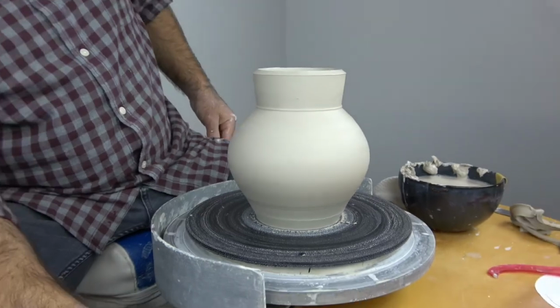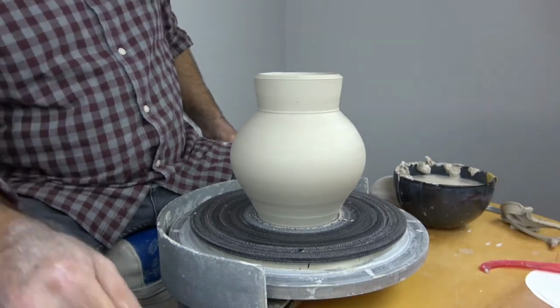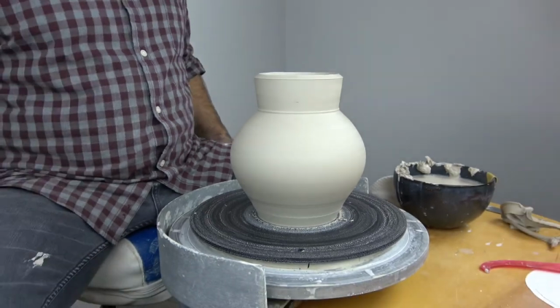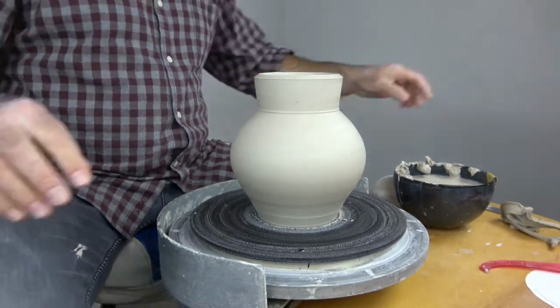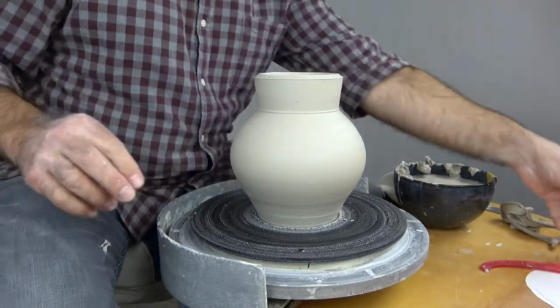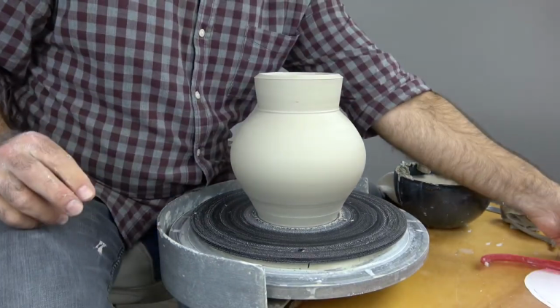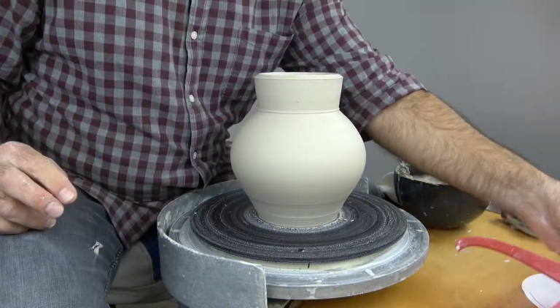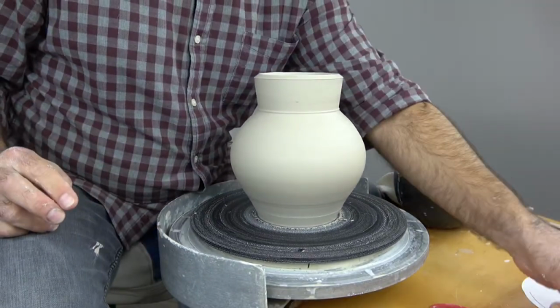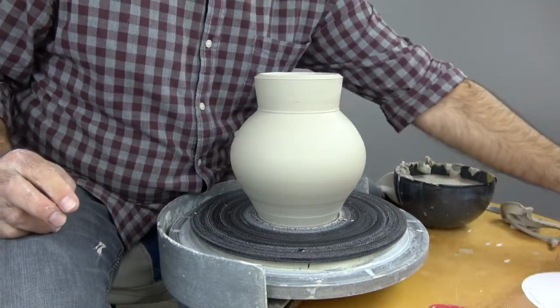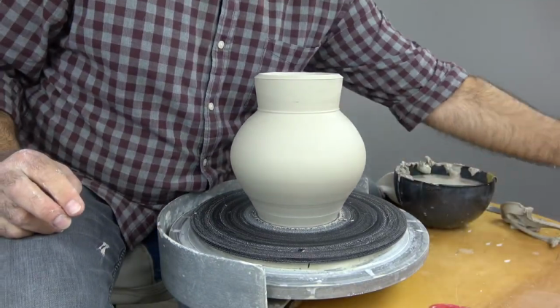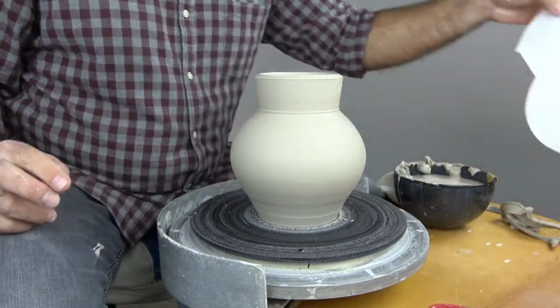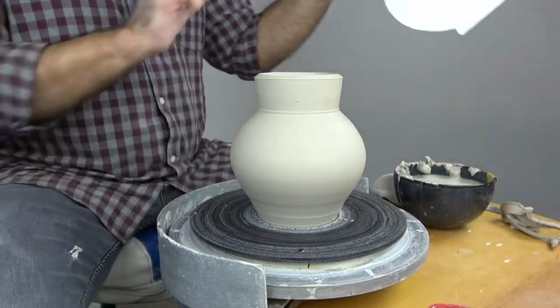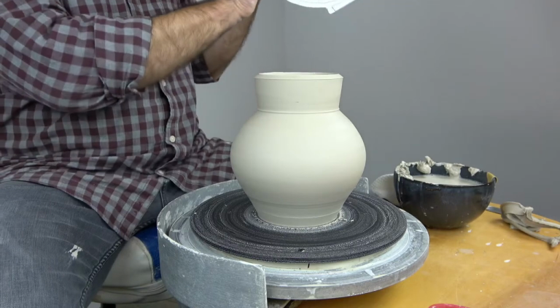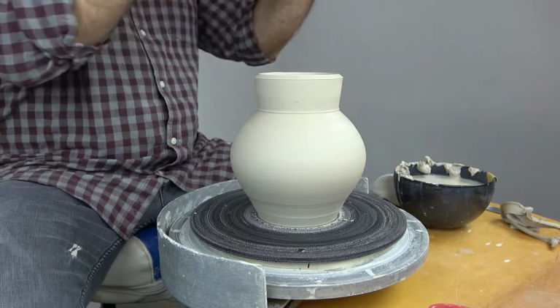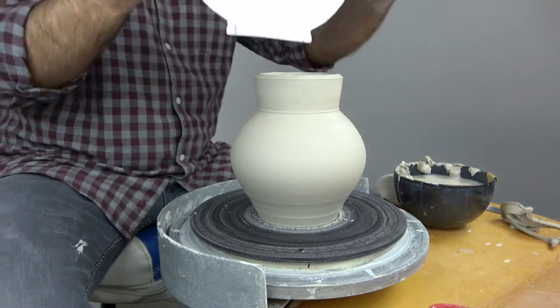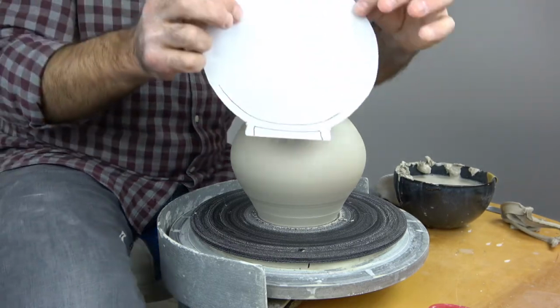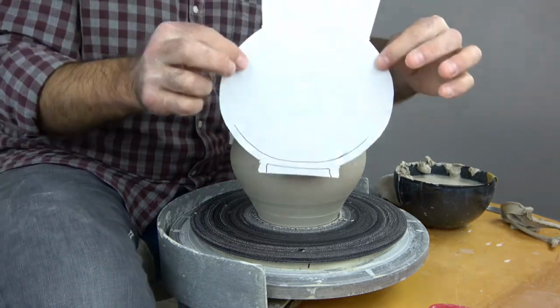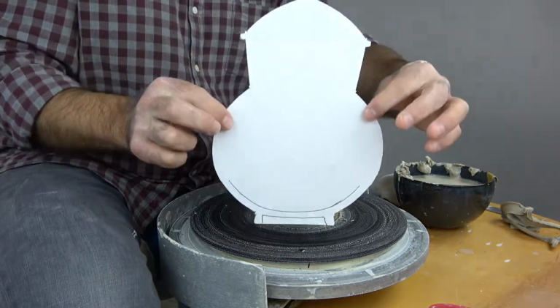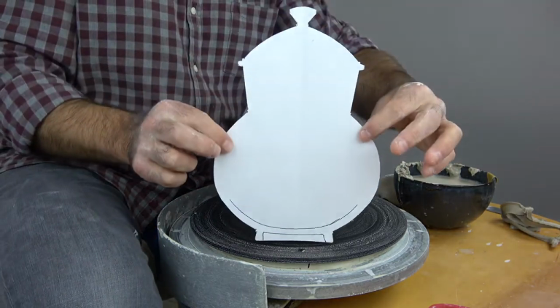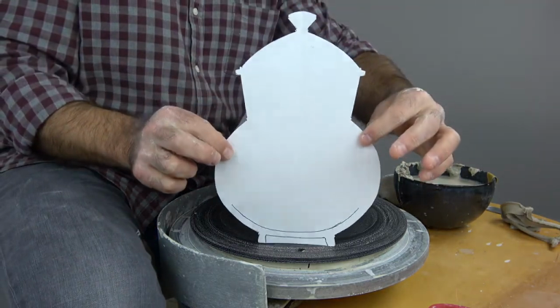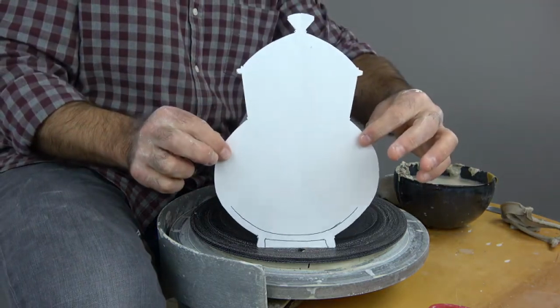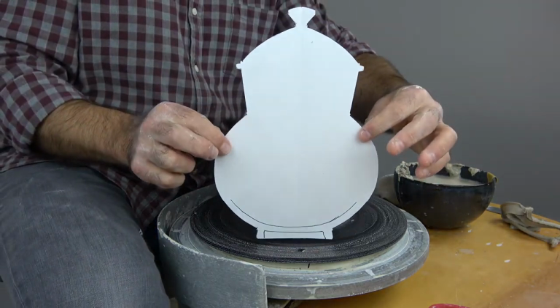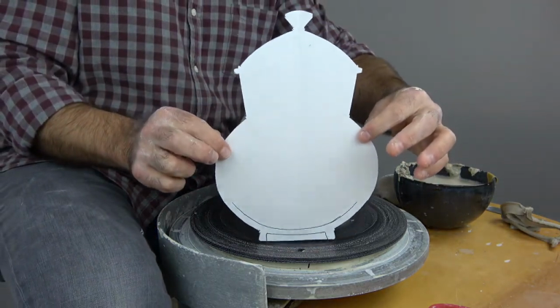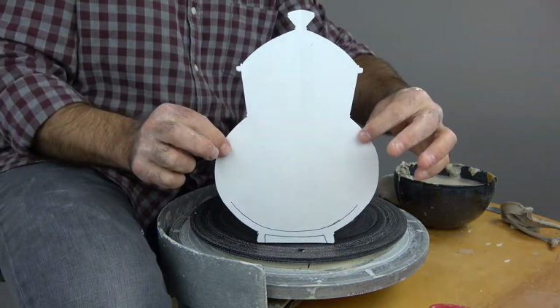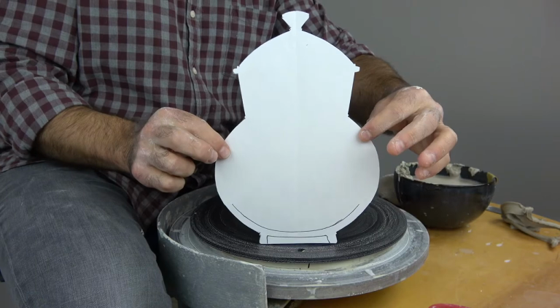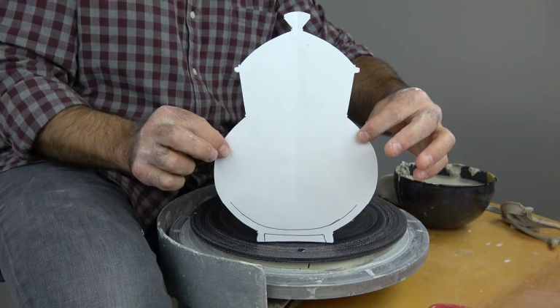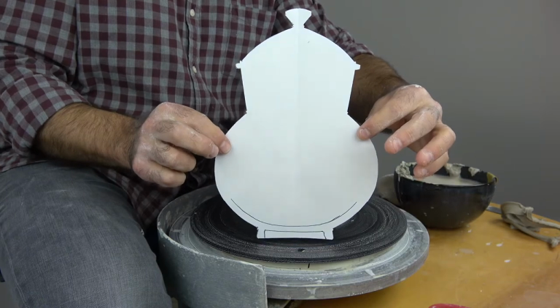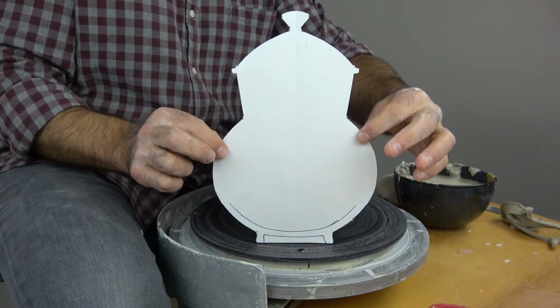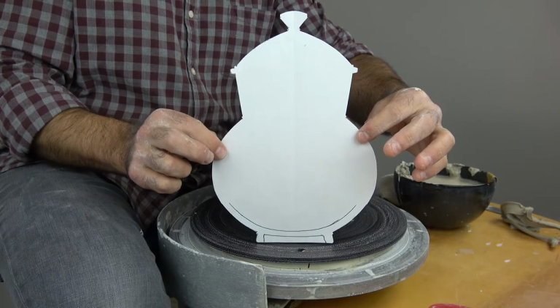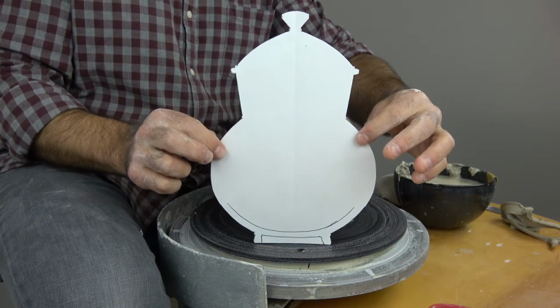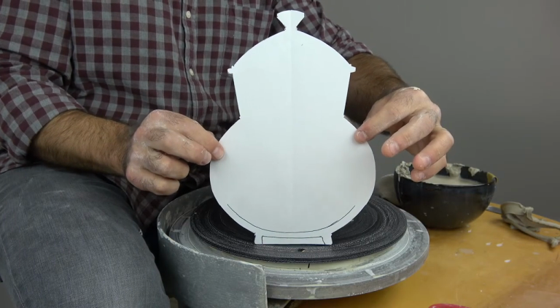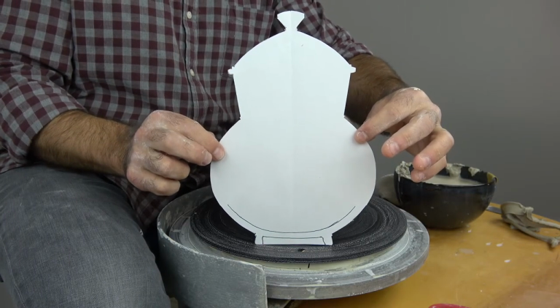There's our jar form. You can see that it's fairly similar to our drawing — so it's good to make a plan. Okay guys, I hope you enjoyed that video.